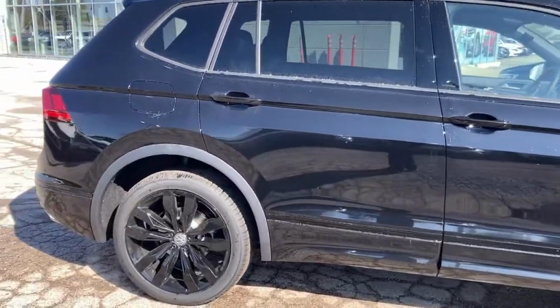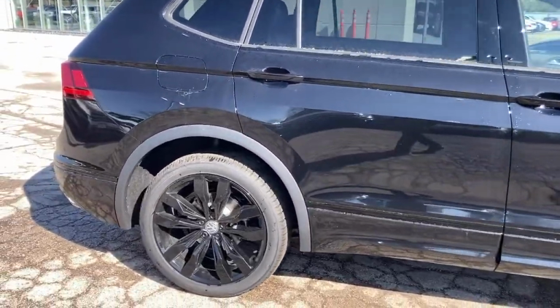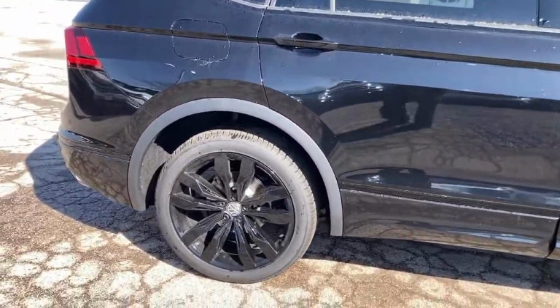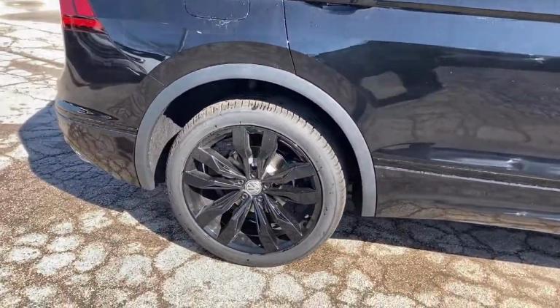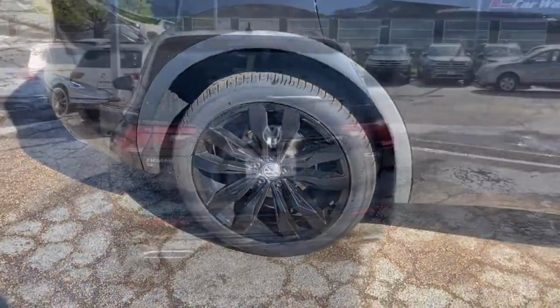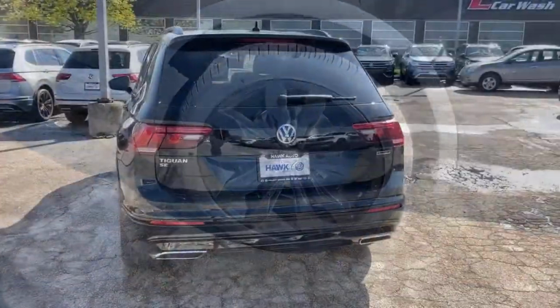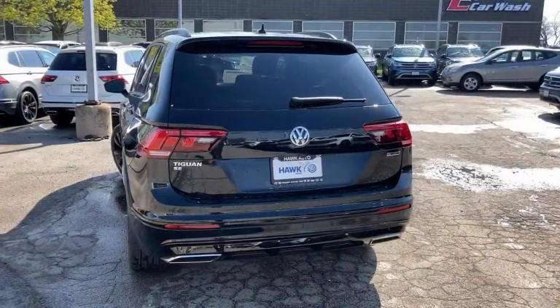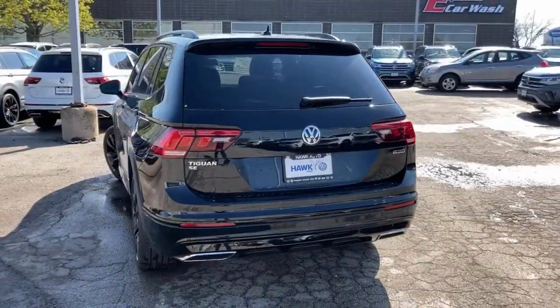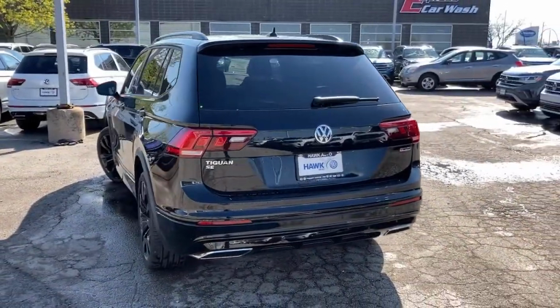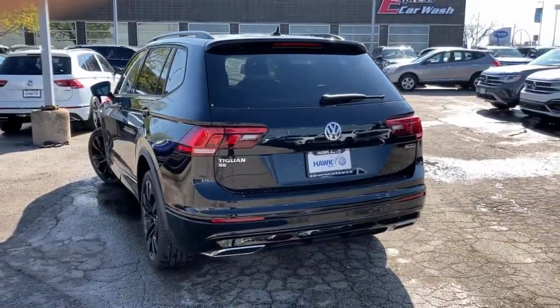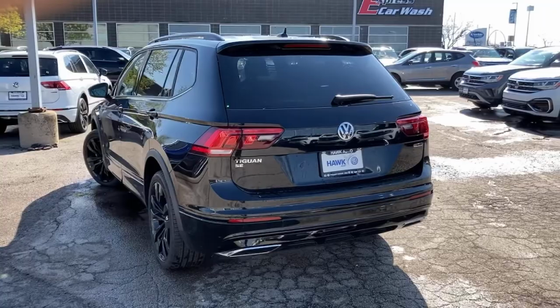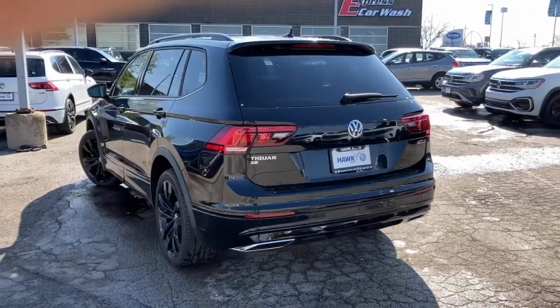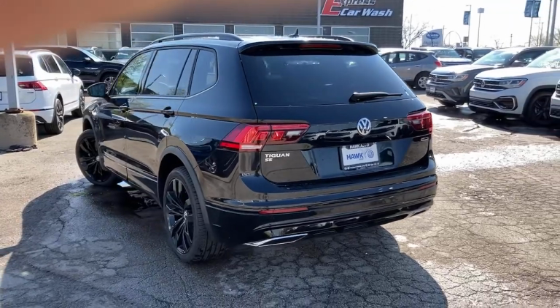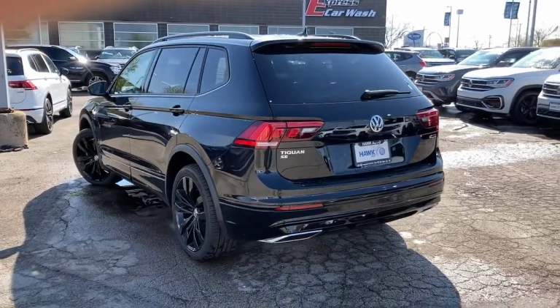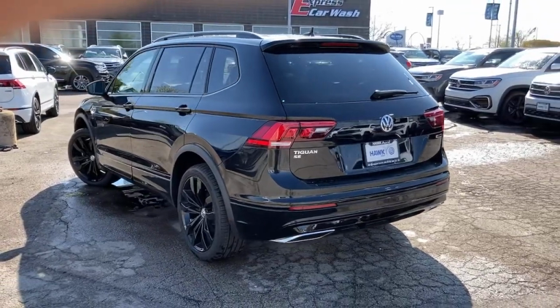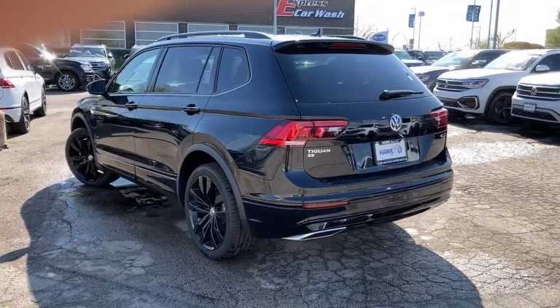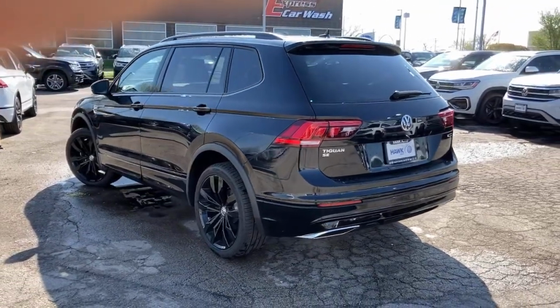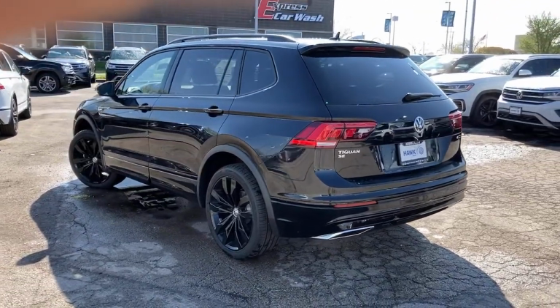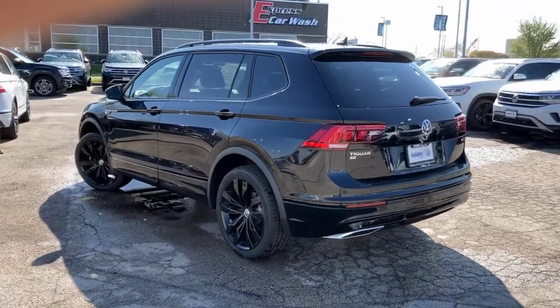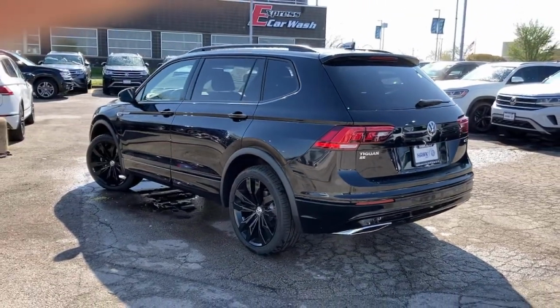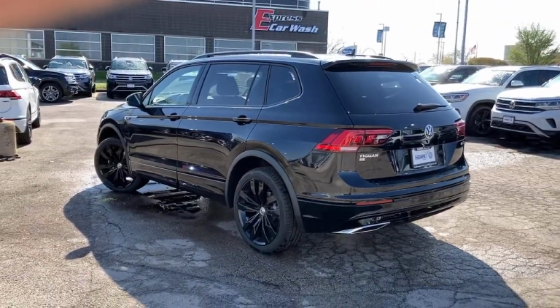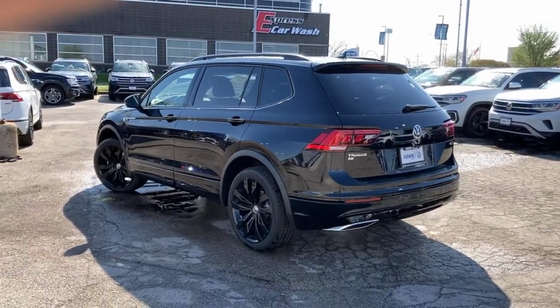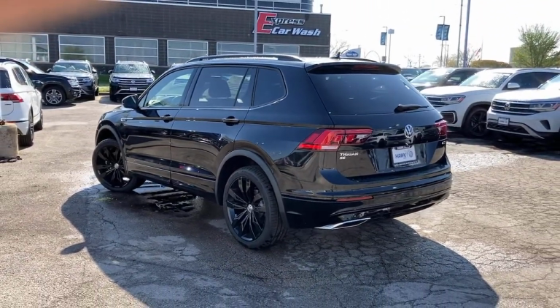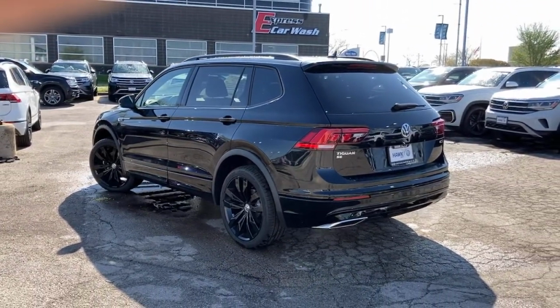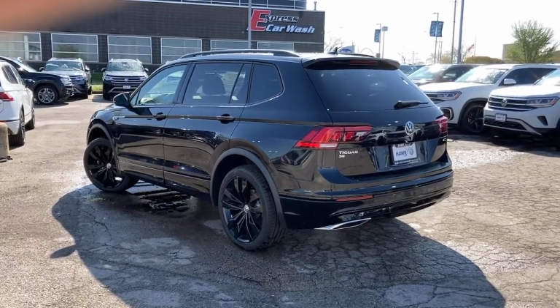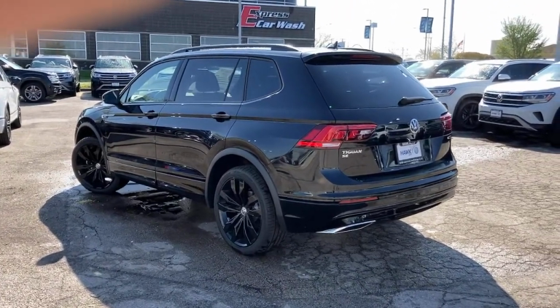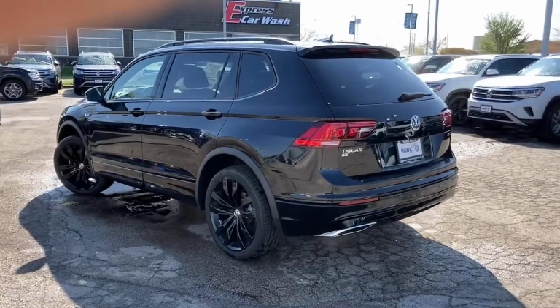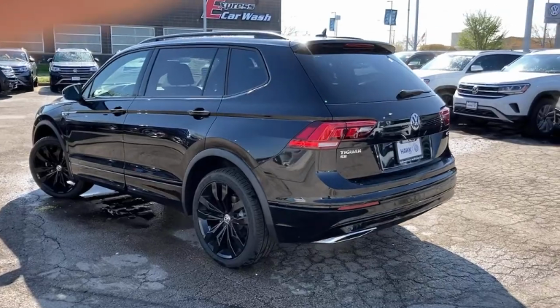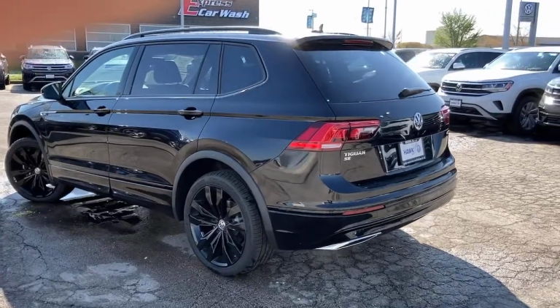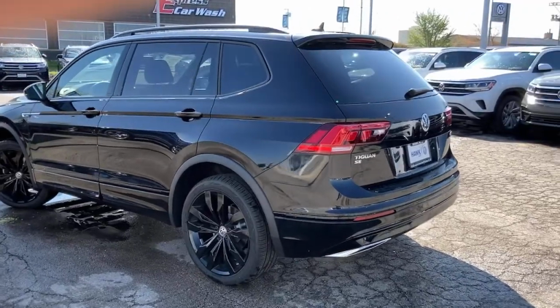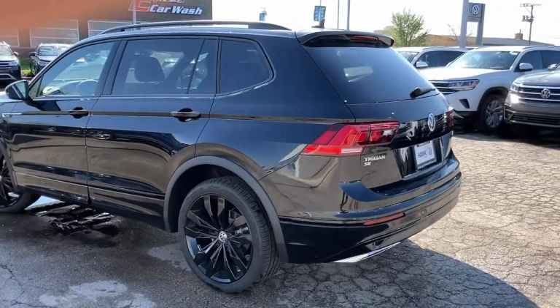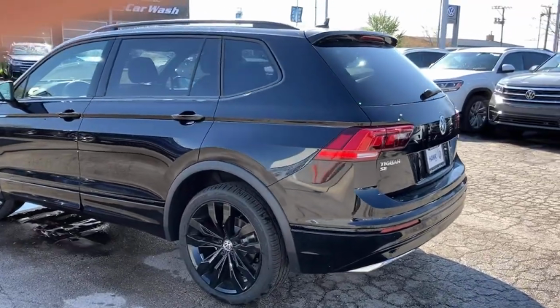Available features like third-row seating and all-wheel drive let you enjoy even more of this crossover's capability. These are just some of the great options this vehicle comes with, including a backup camera.